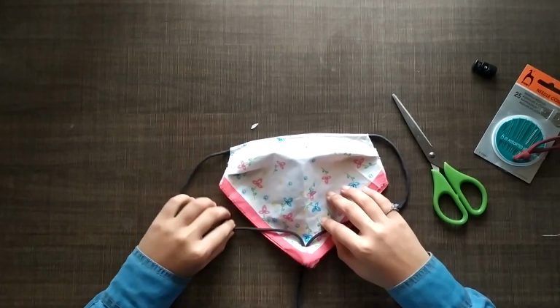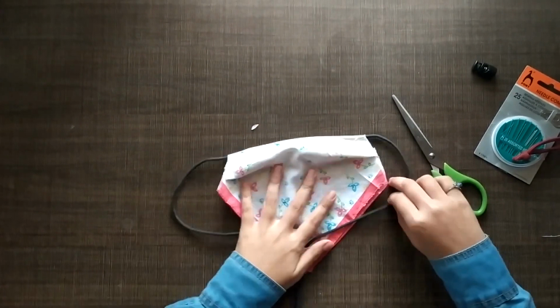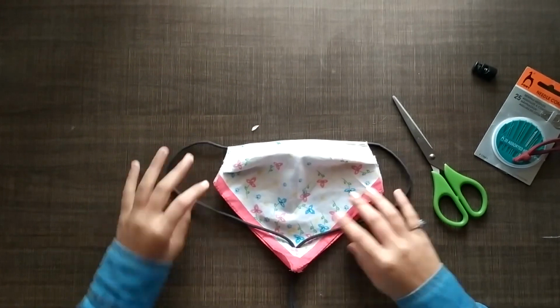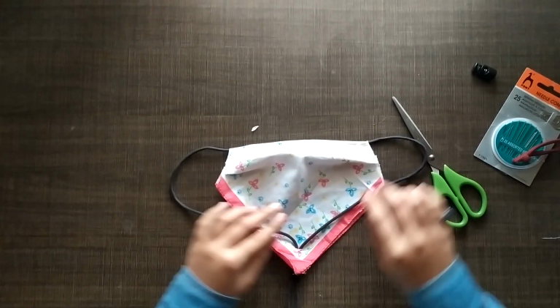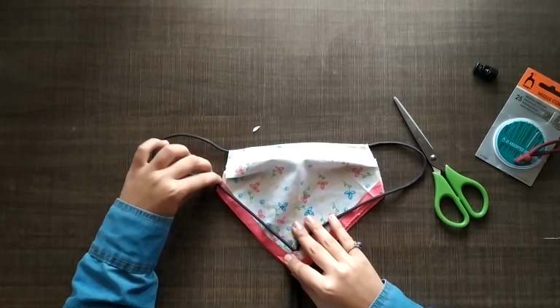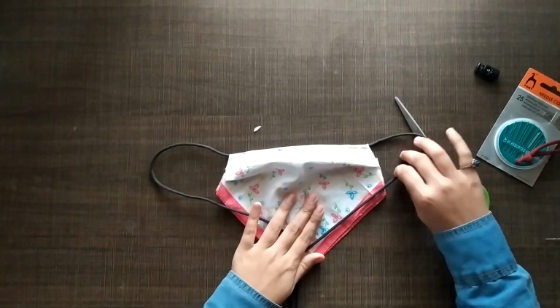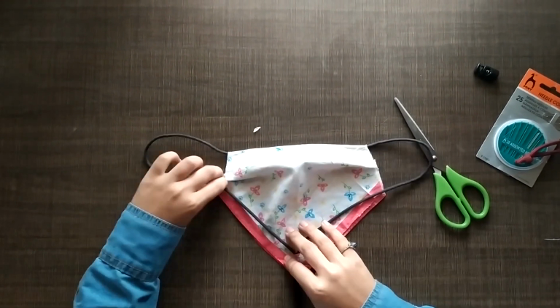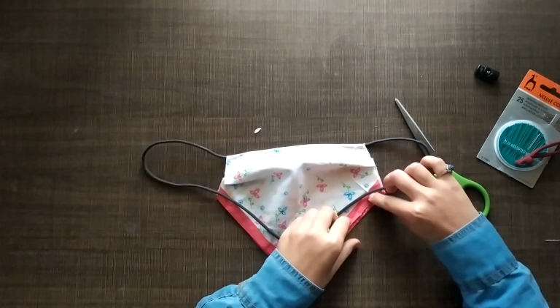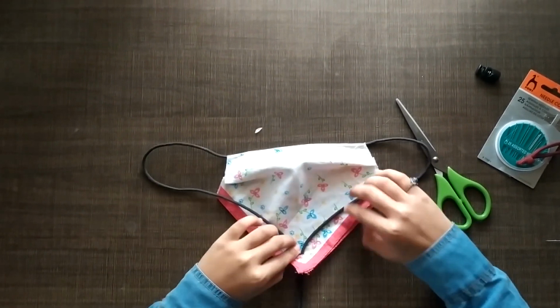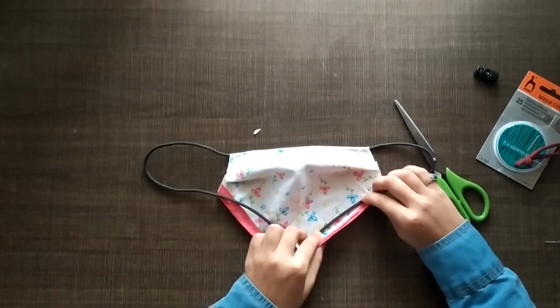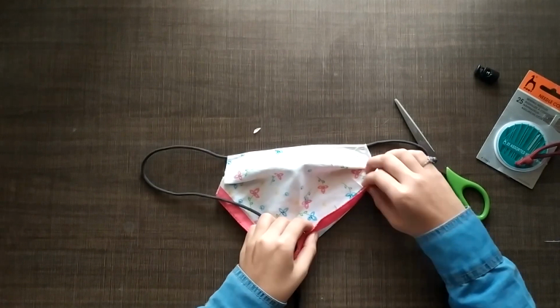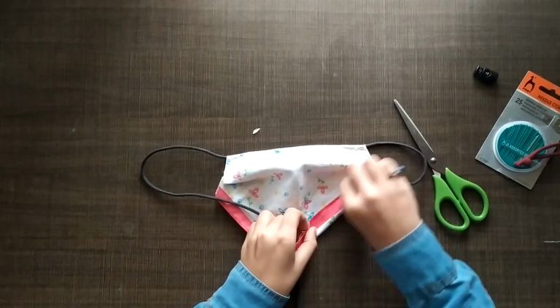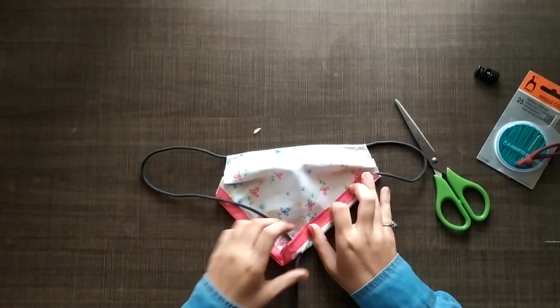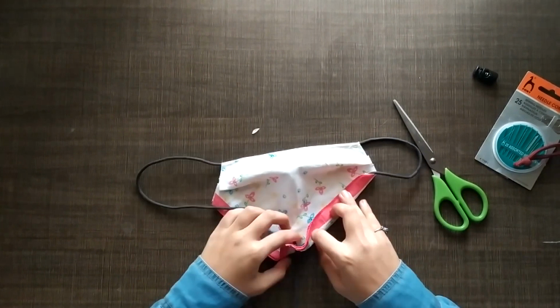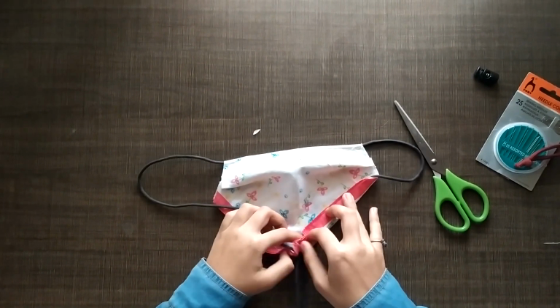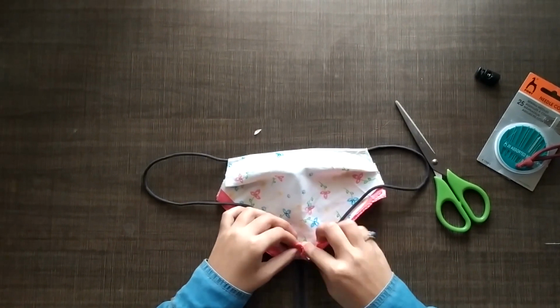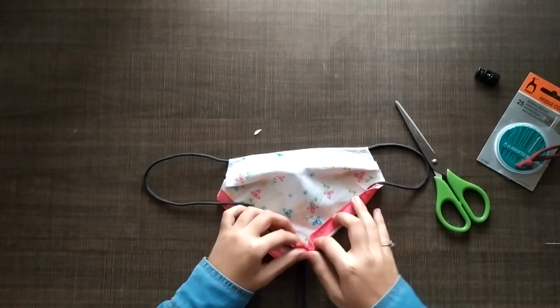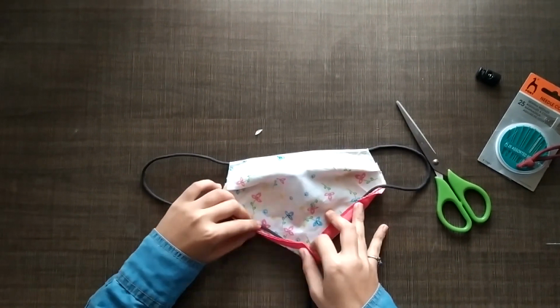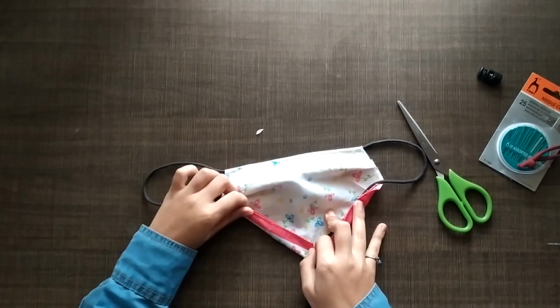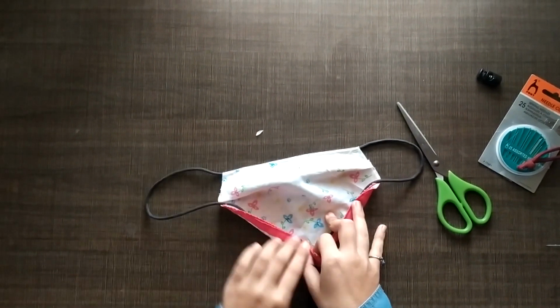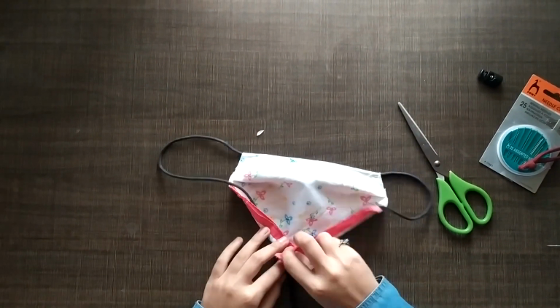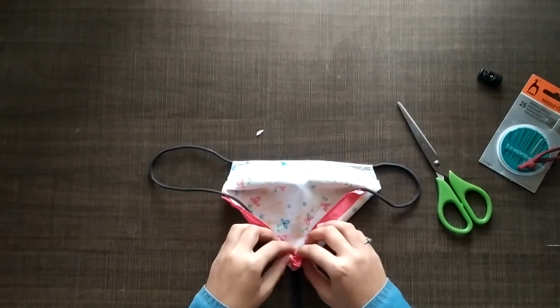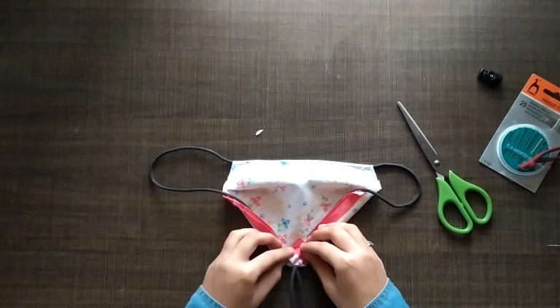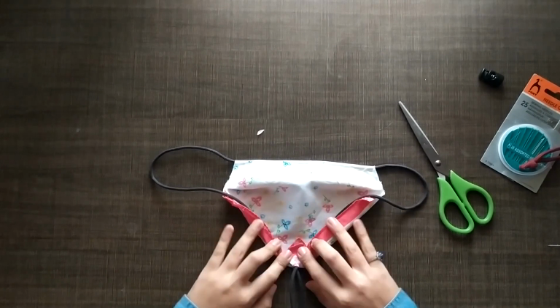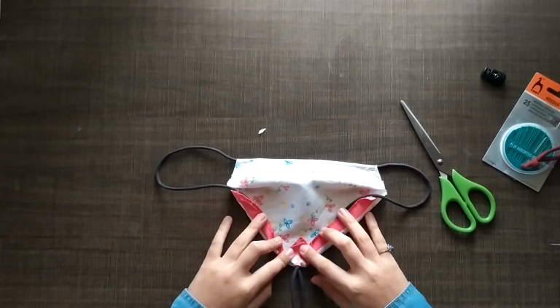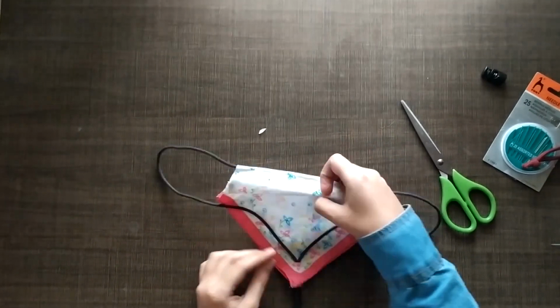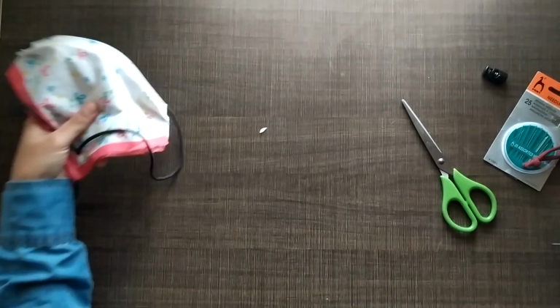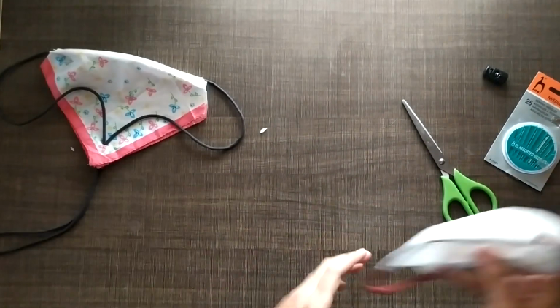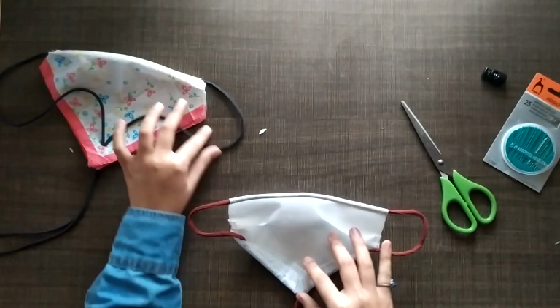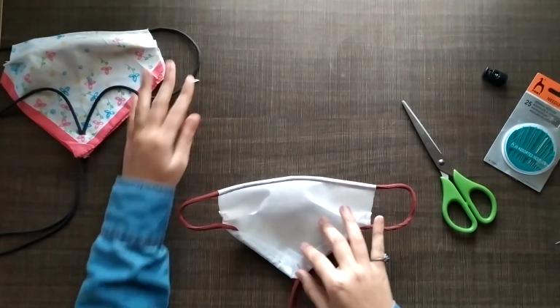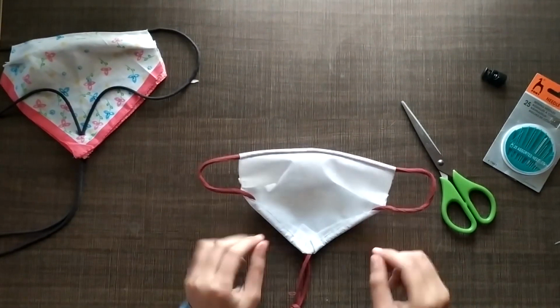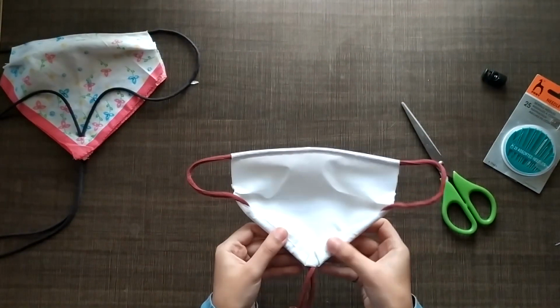Now all that's left is just to create that hem for the shoelace, and here is what you typically want. We've already done one here so that it can be easier to show you guys.